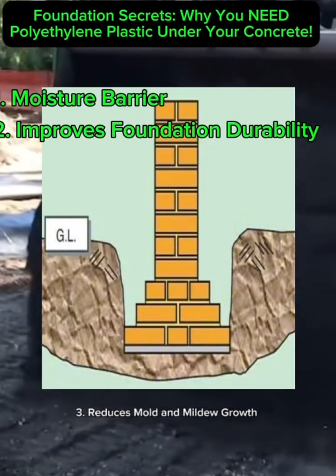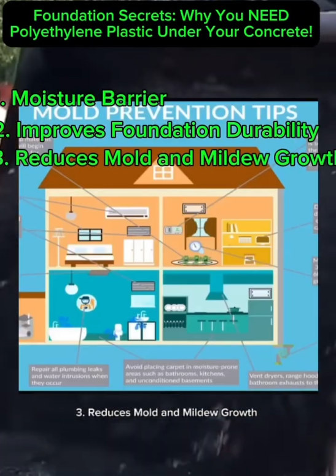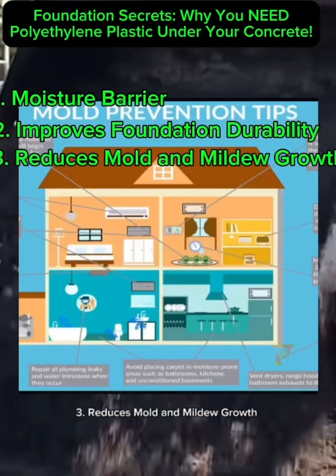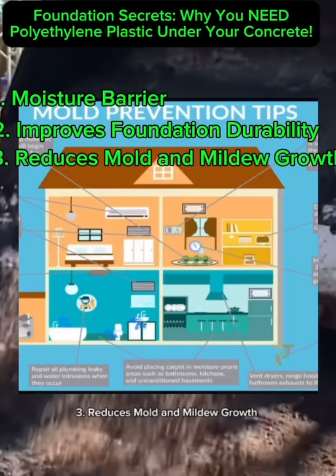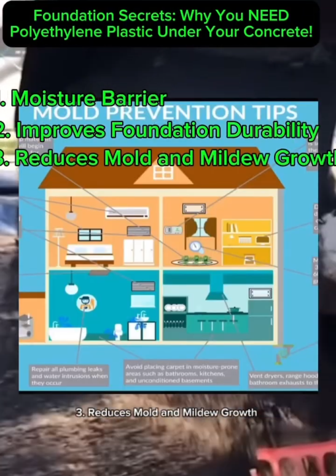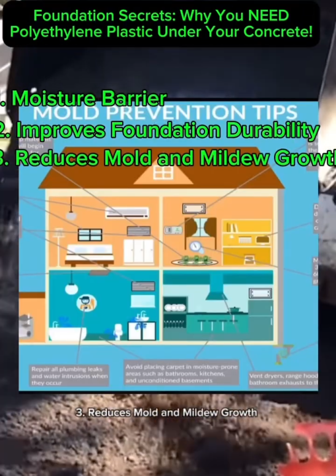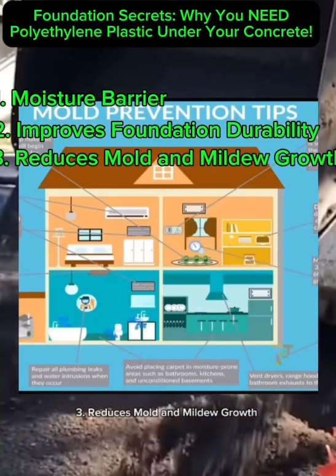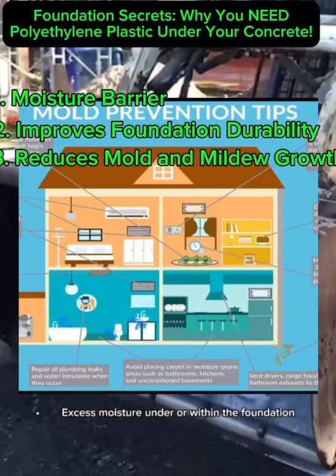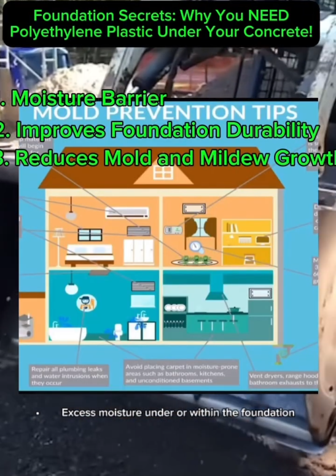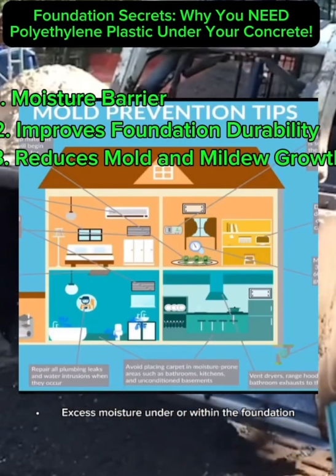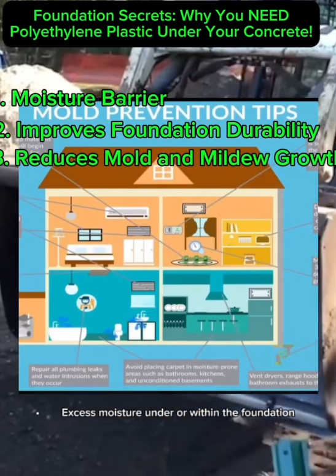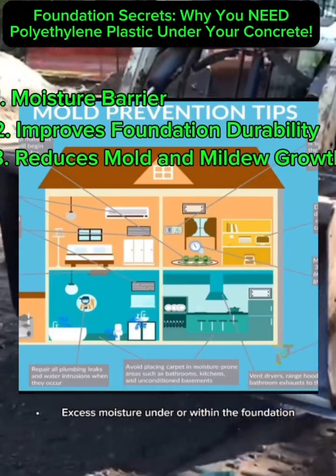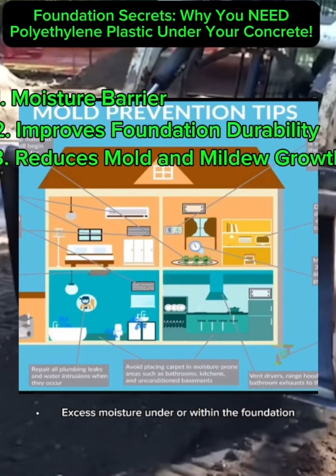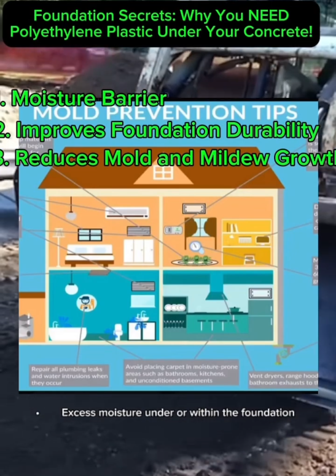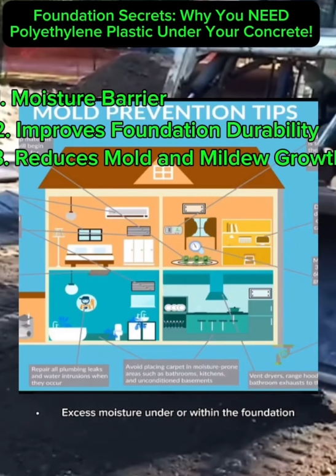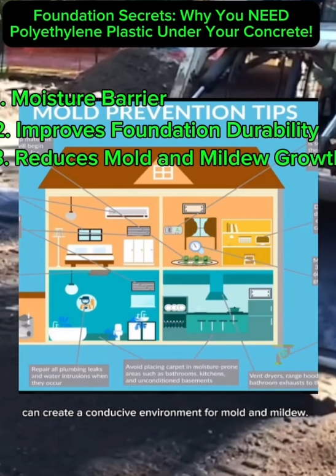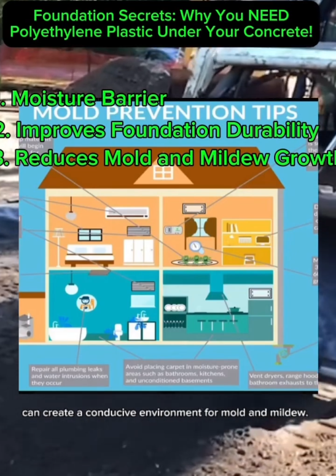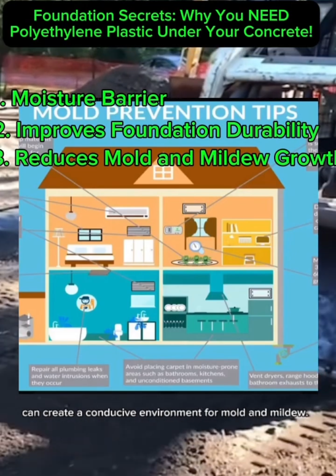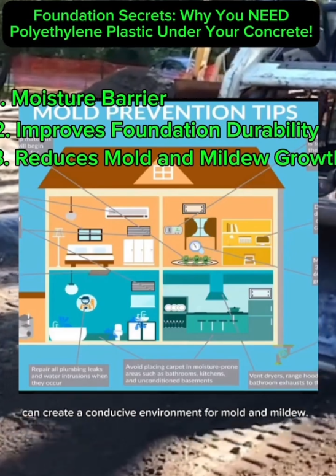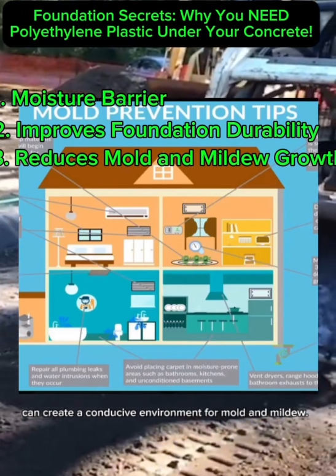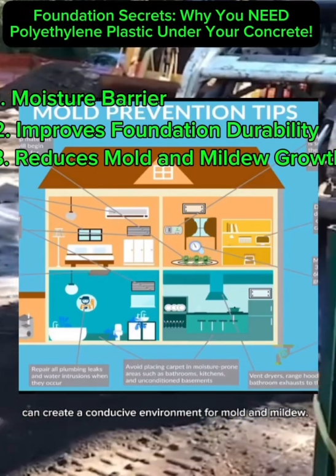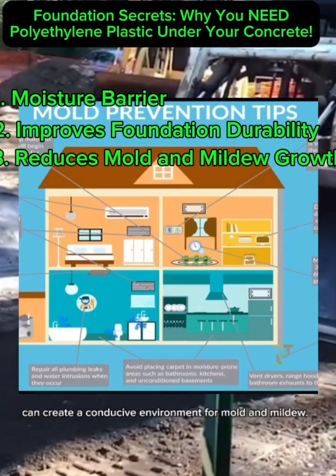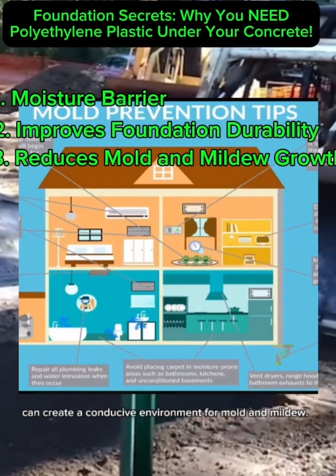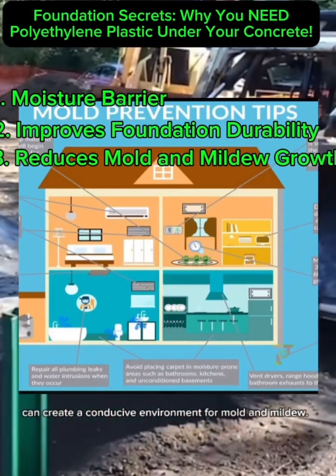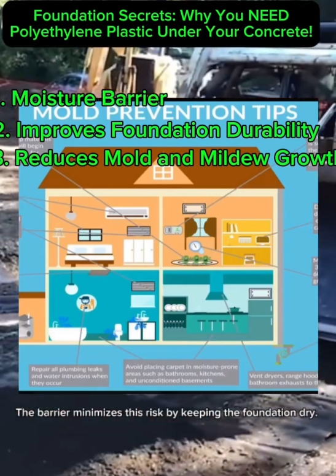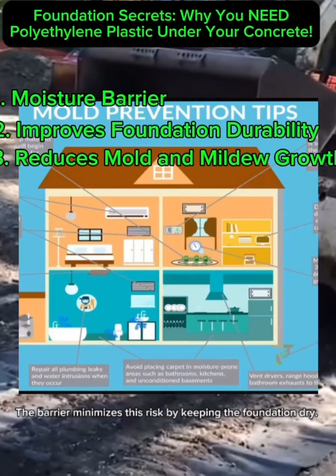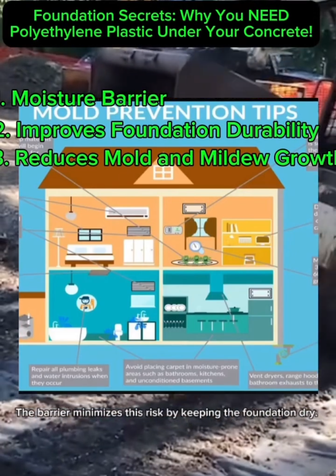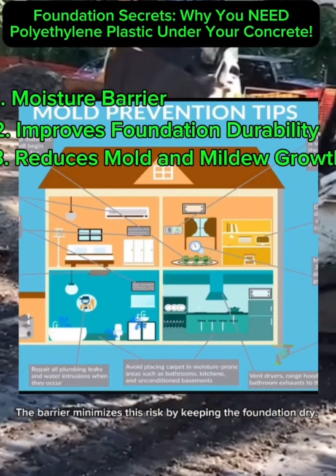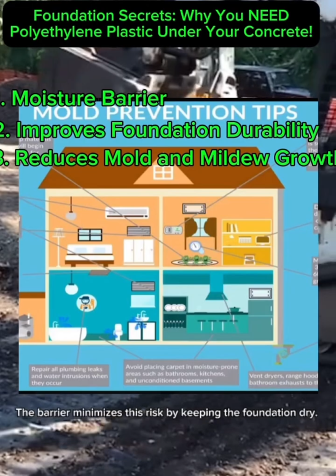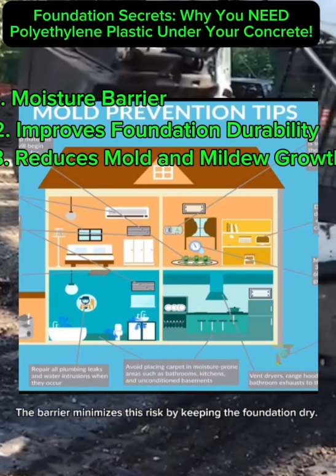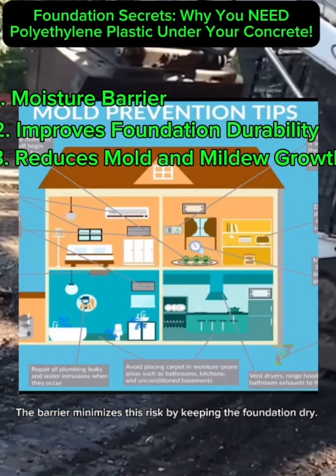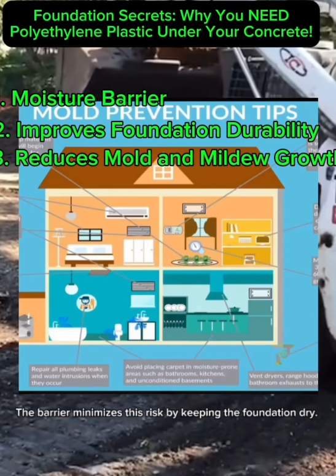3. Reduces Mold and Mildew Growth. Excess moisture under or within the foundation can create a conducive environment for mold and mildew. The barrier minimizes this risk by keeping the foundation dry.